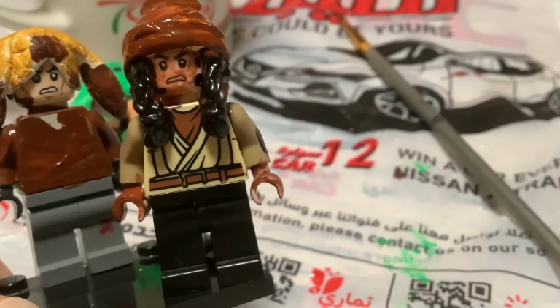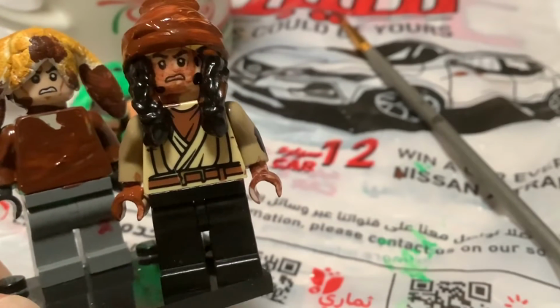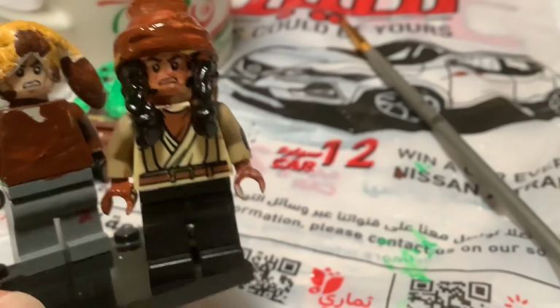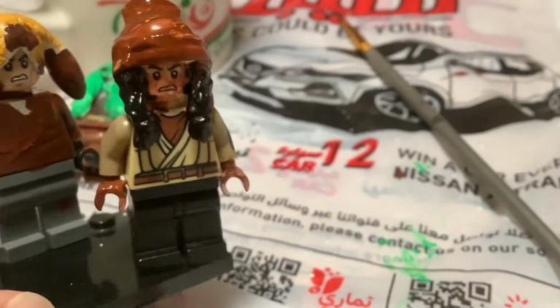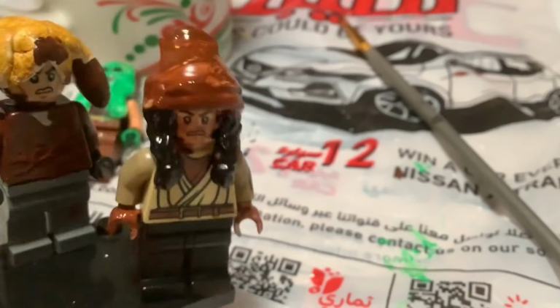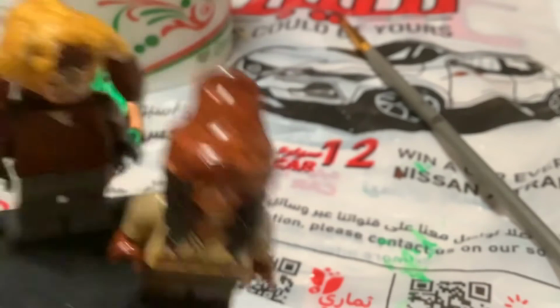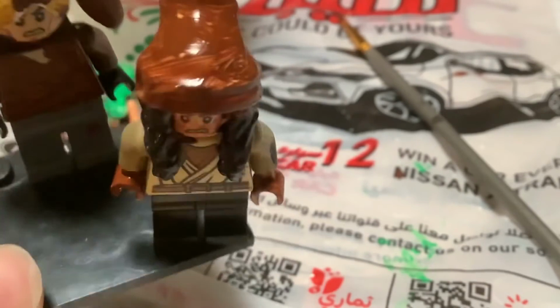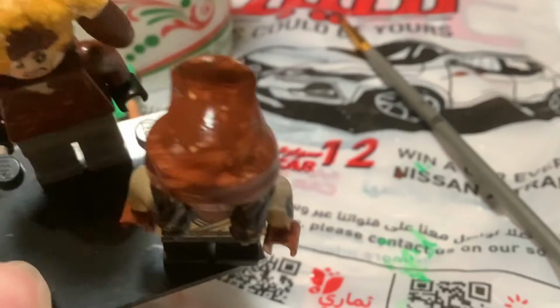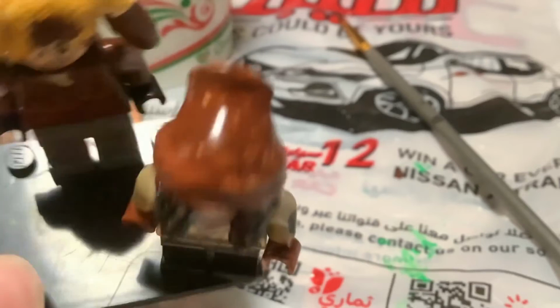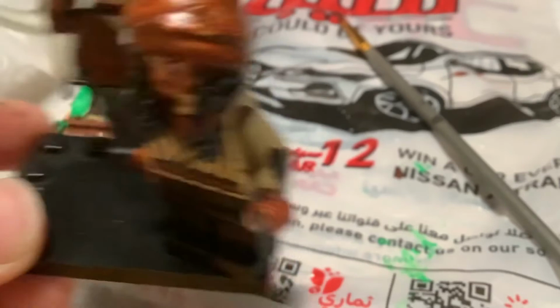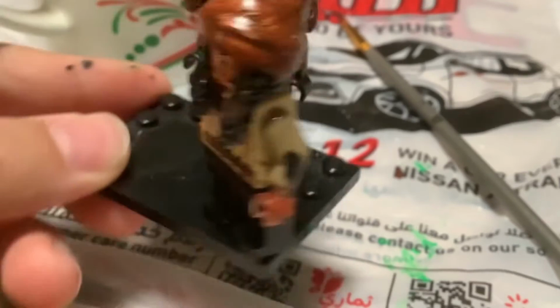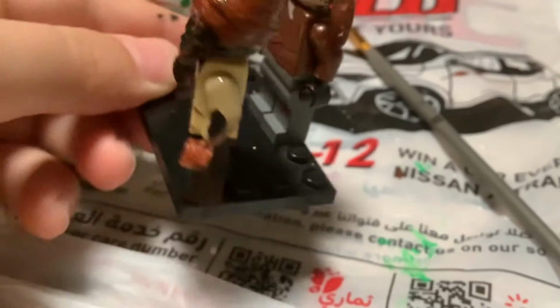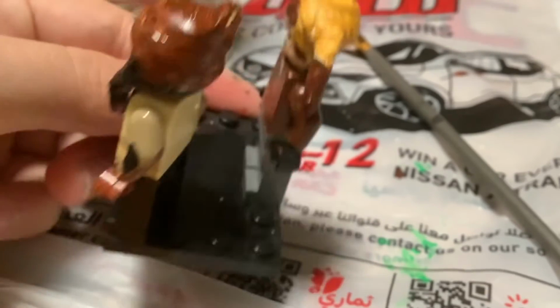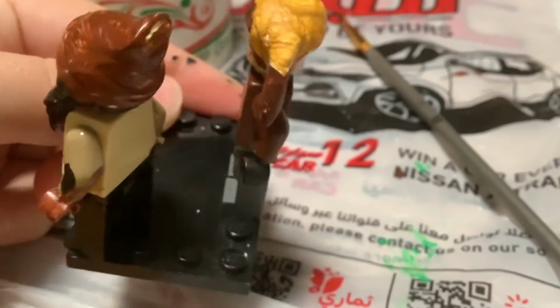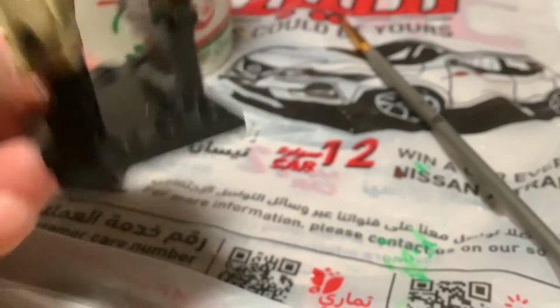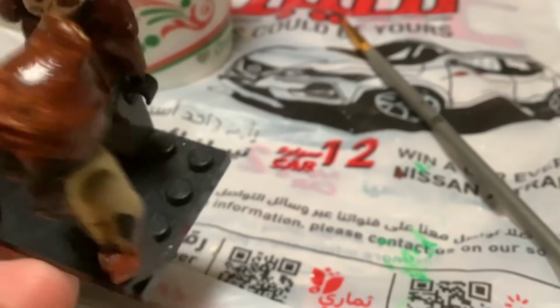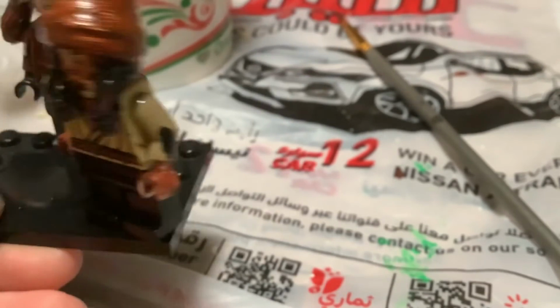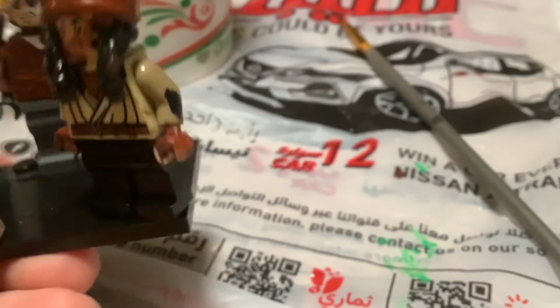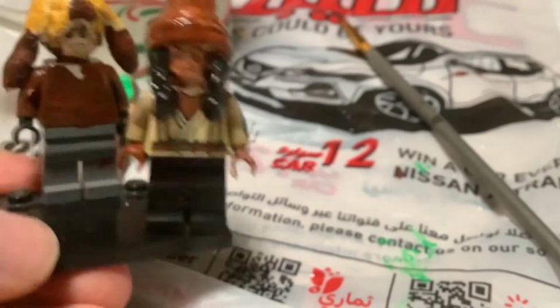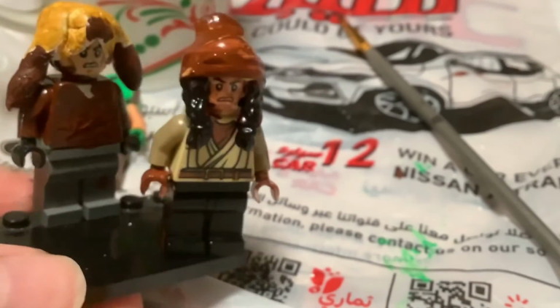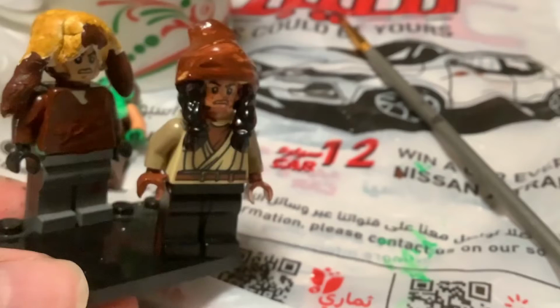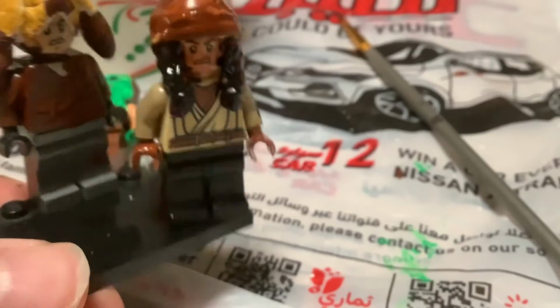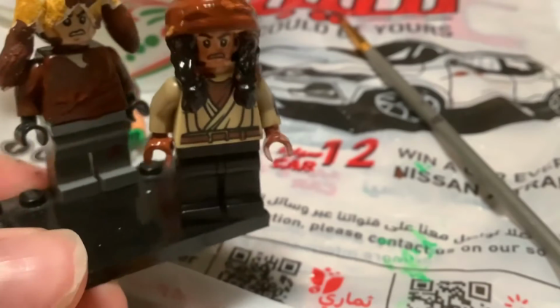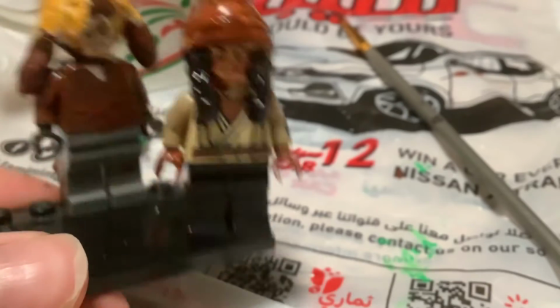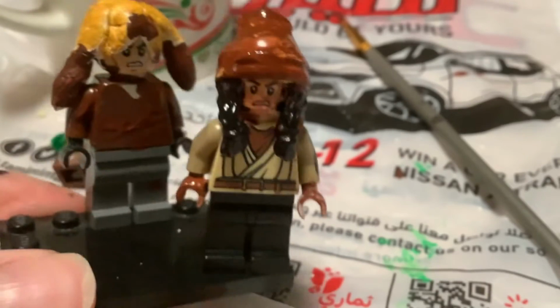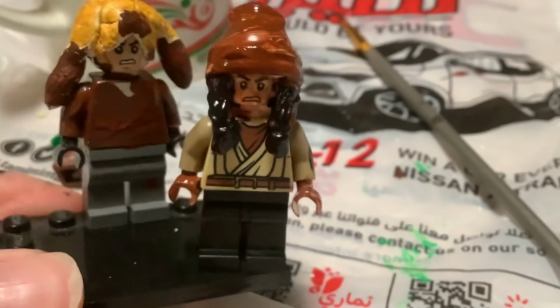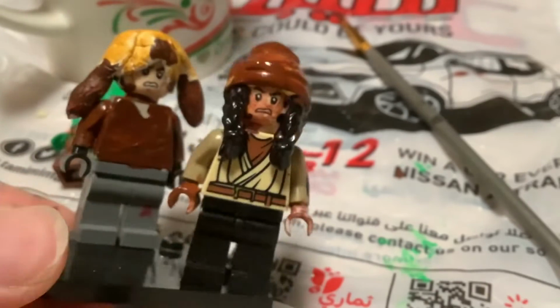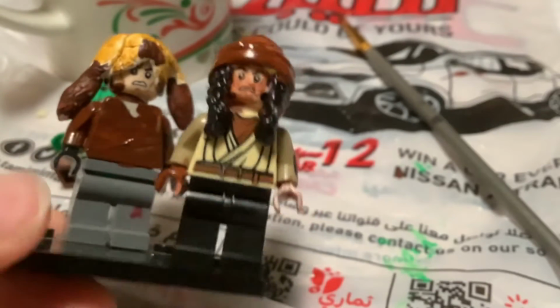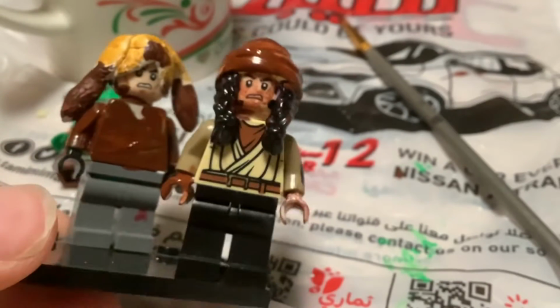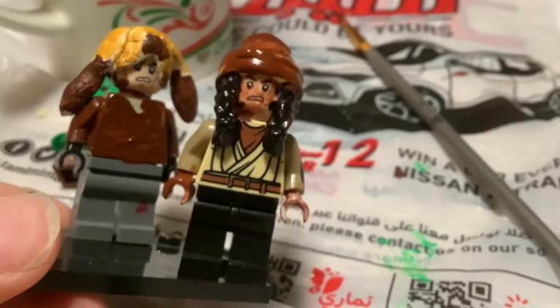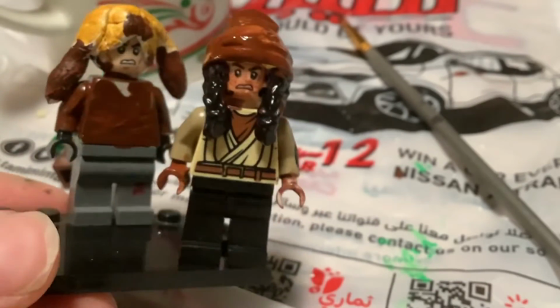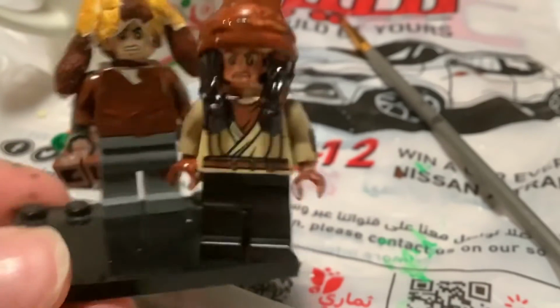I think that's what his name is. I used Parker's hat from Hidden Side, painted his braids black, hands black, and his face.